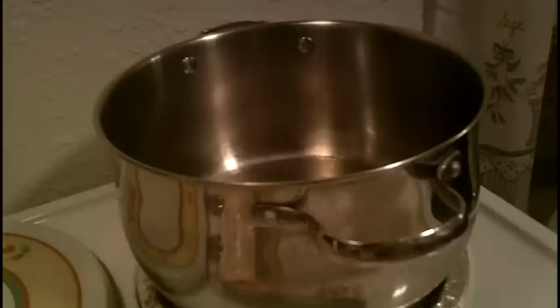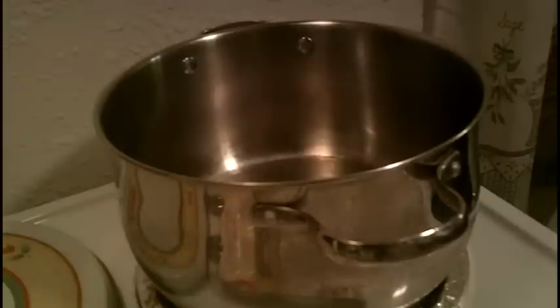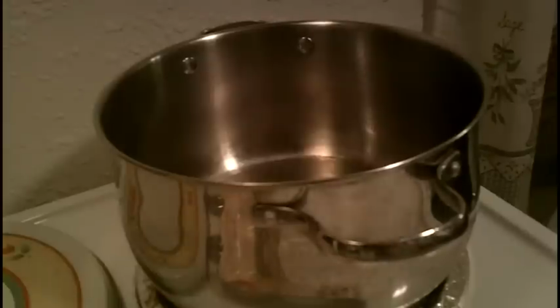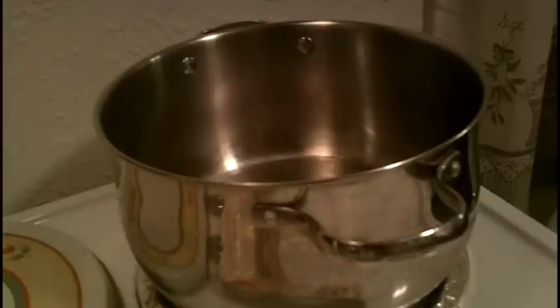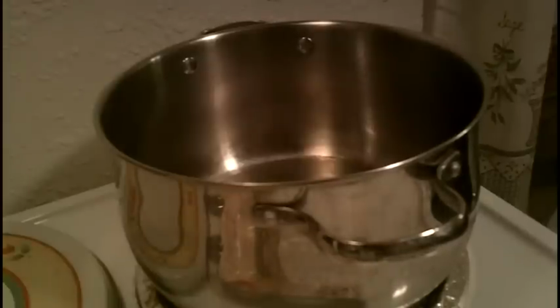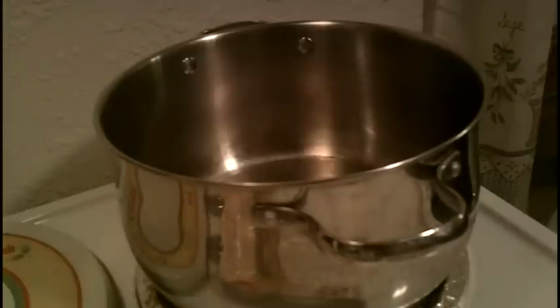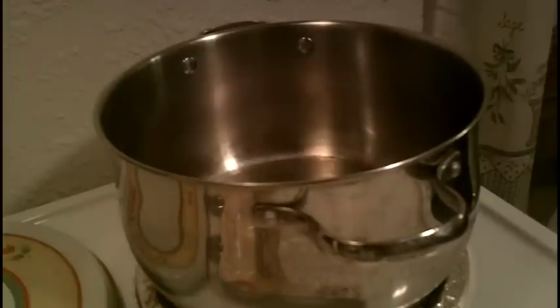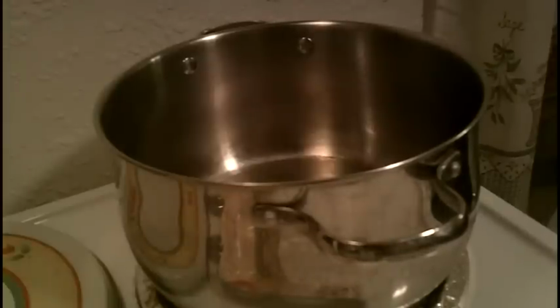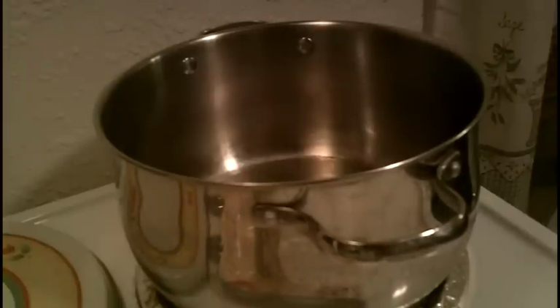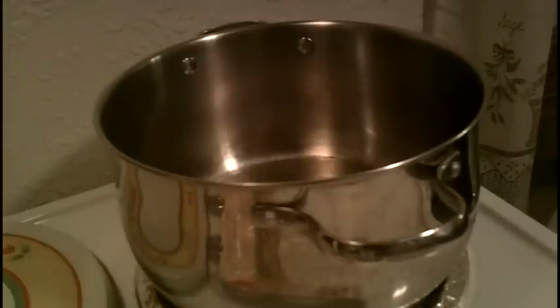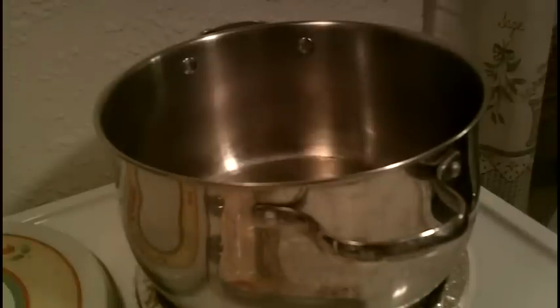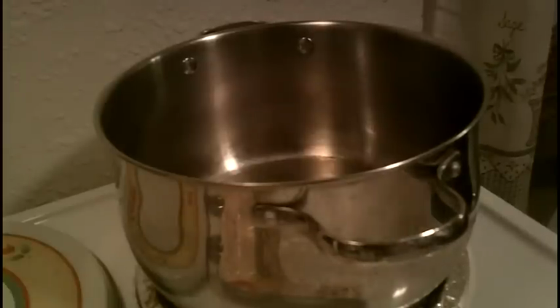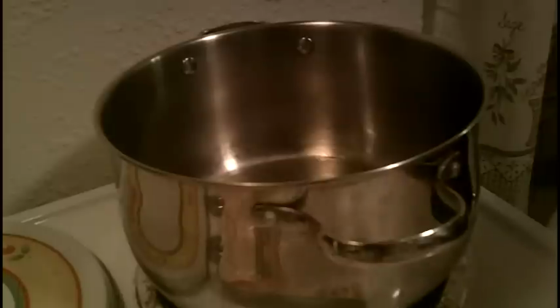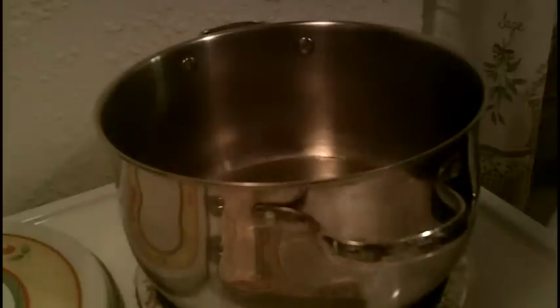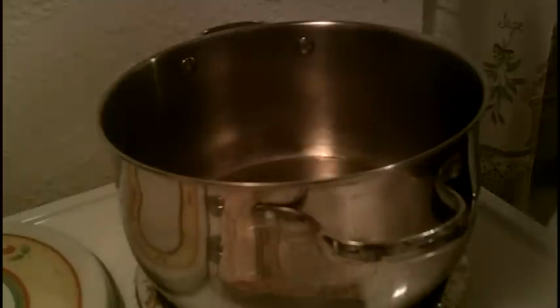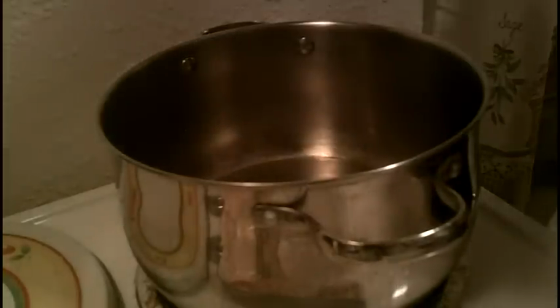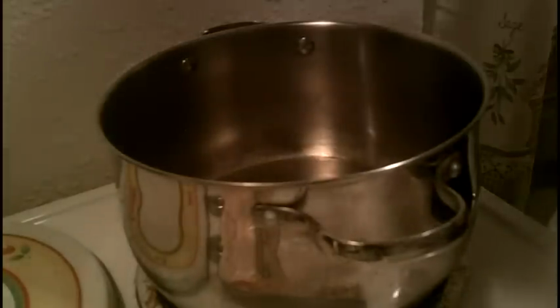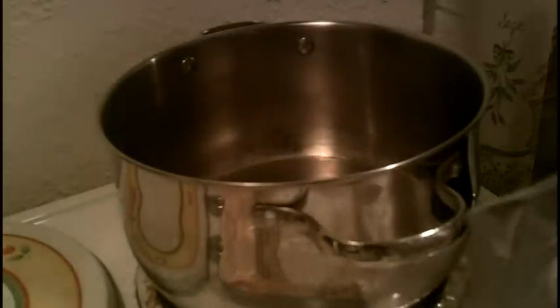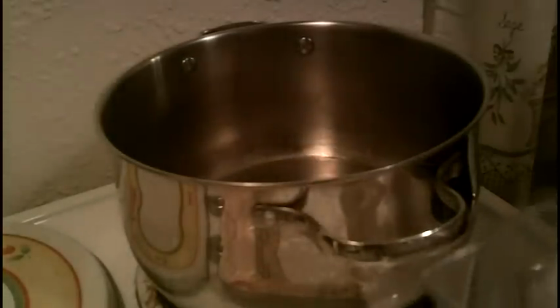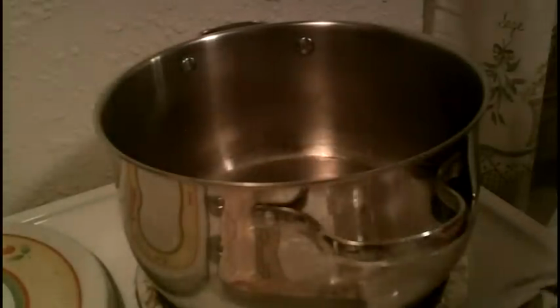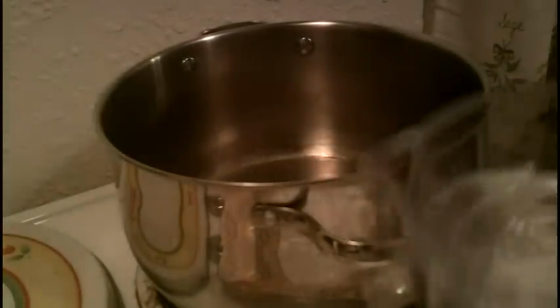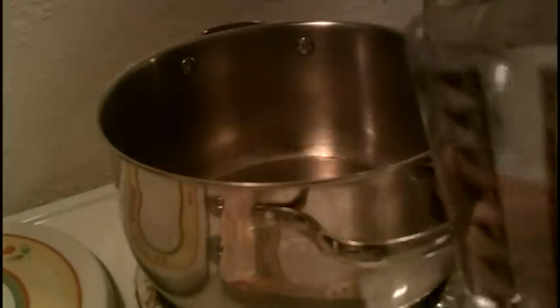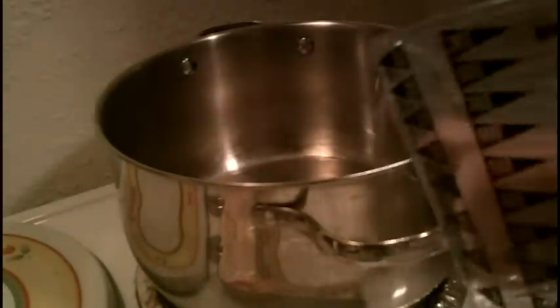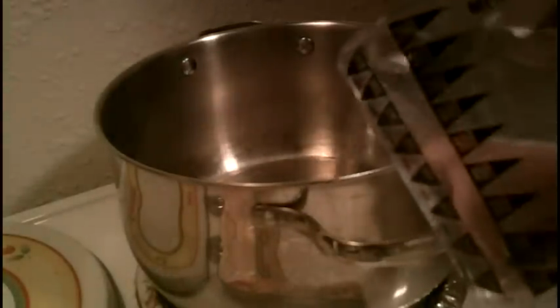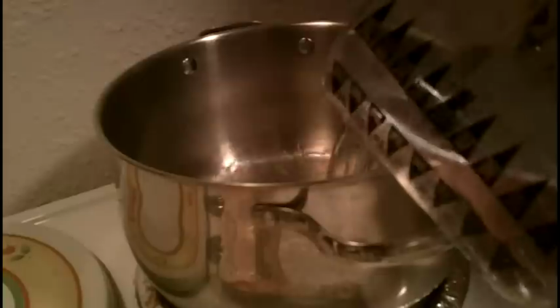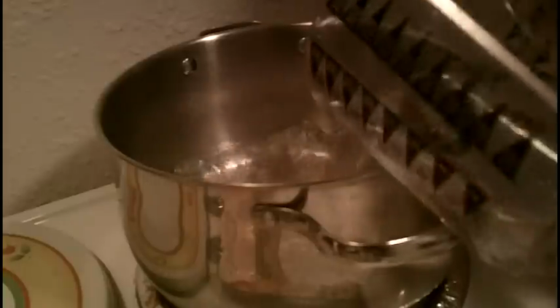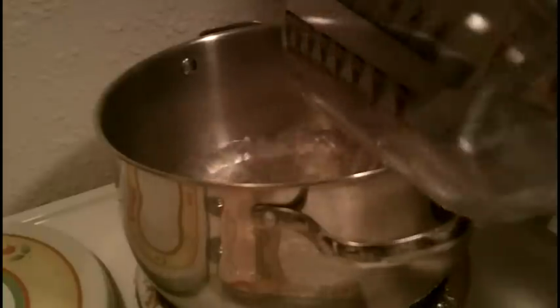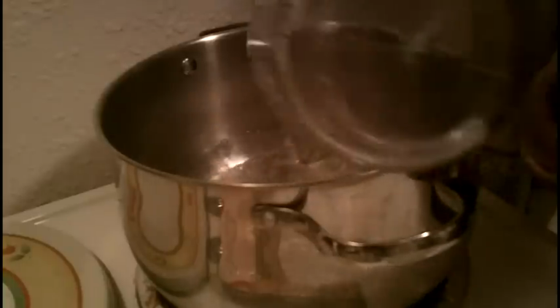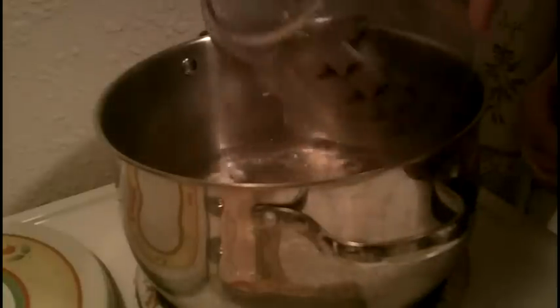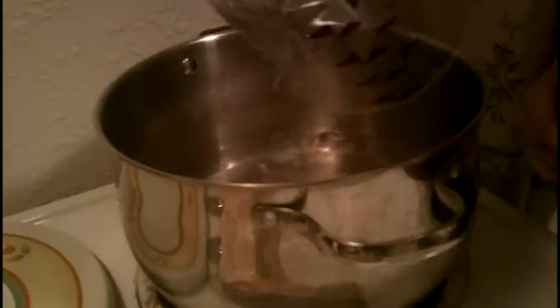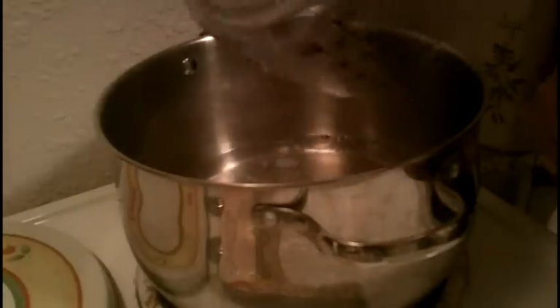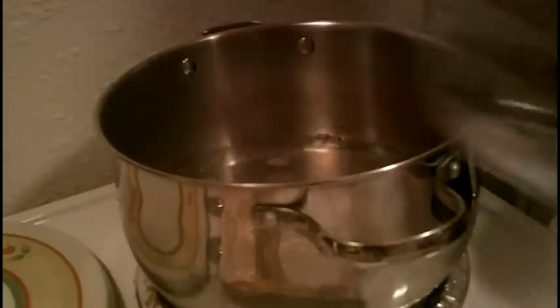Hi guys, we're back and today we're going to do chicken and dumplings. We're going to do this entirely from scratch. It's wonderful to do during the holiday season — you can do this the night before Christmas.